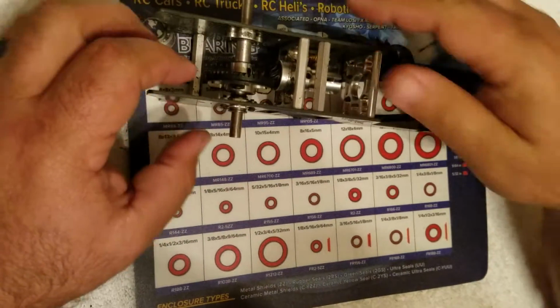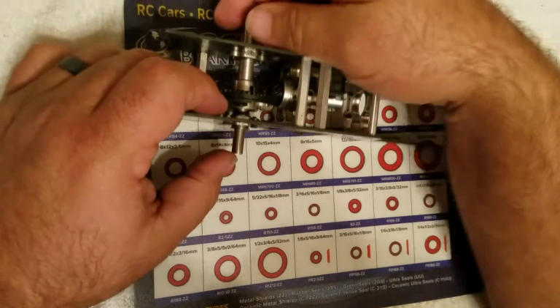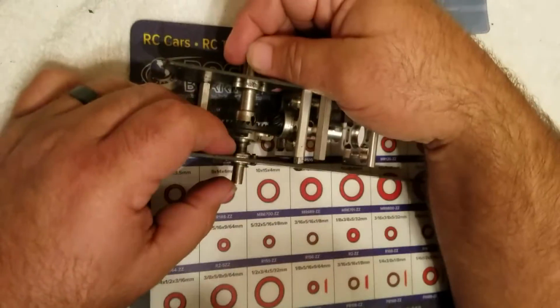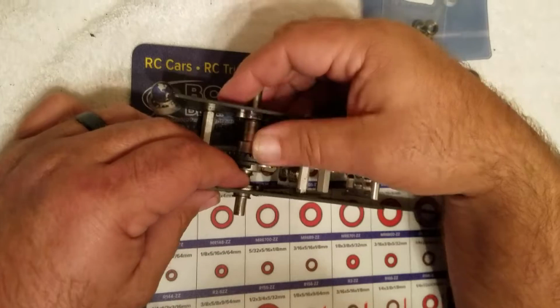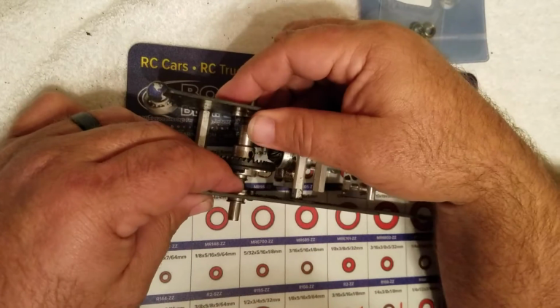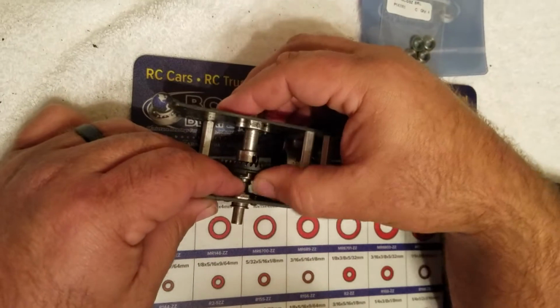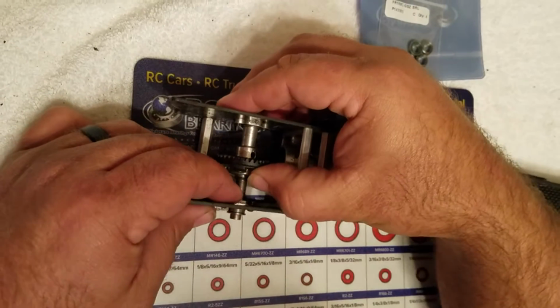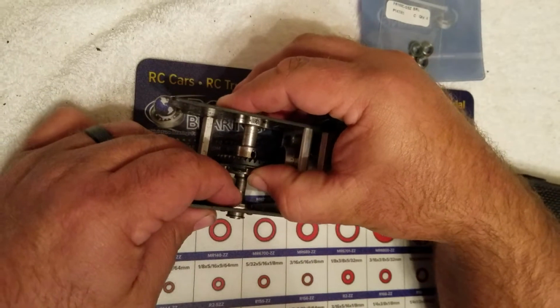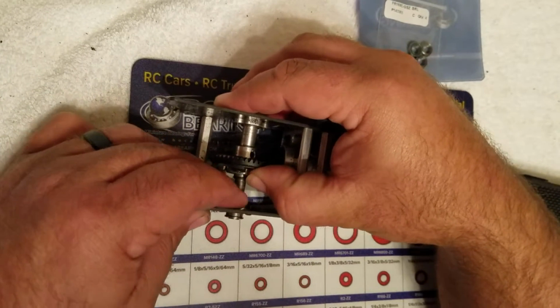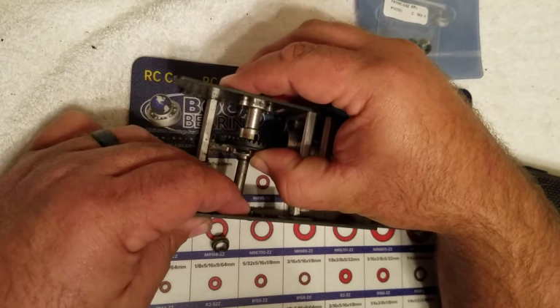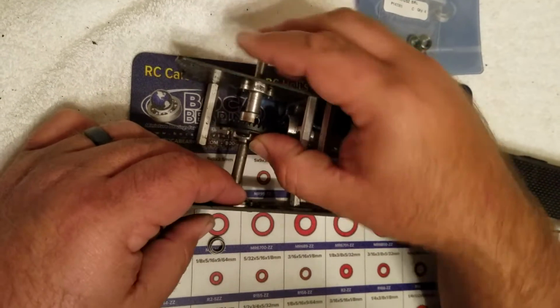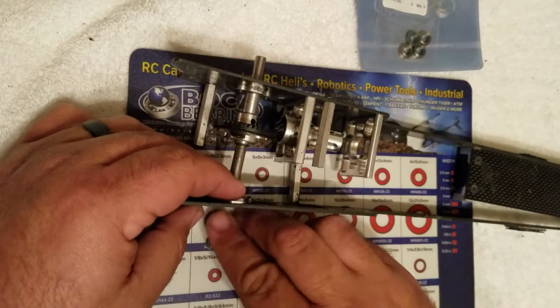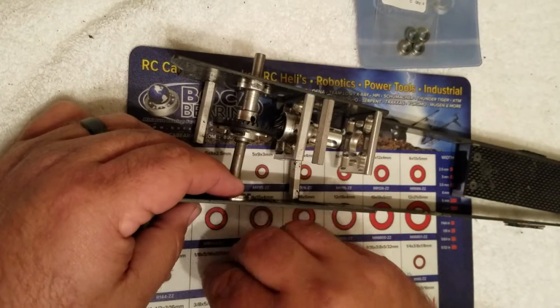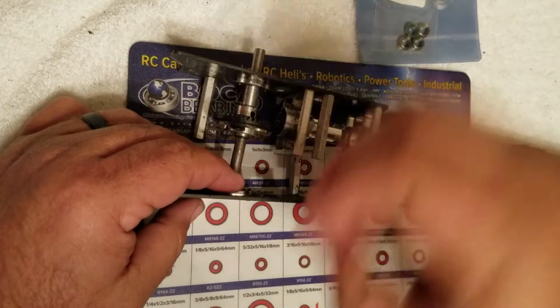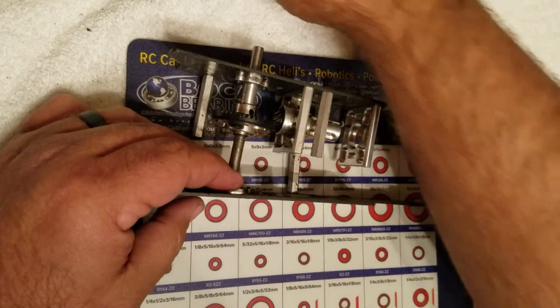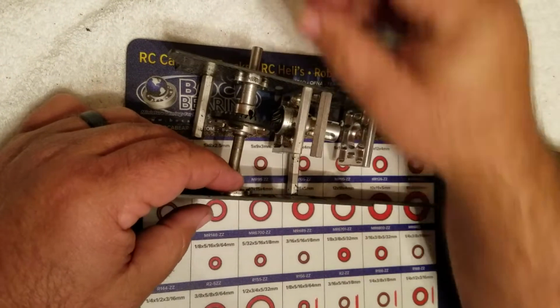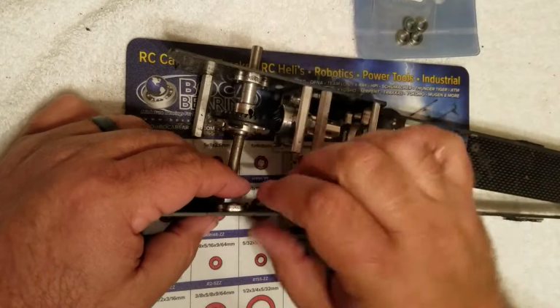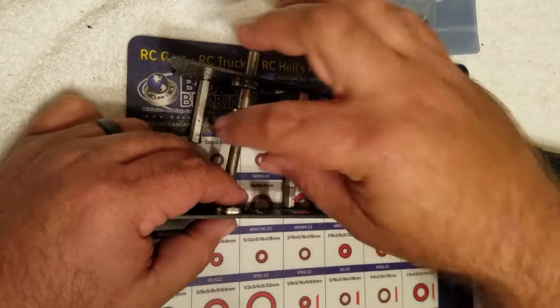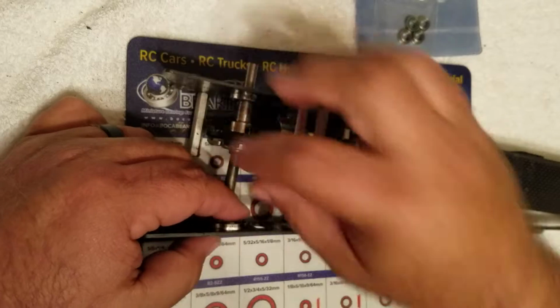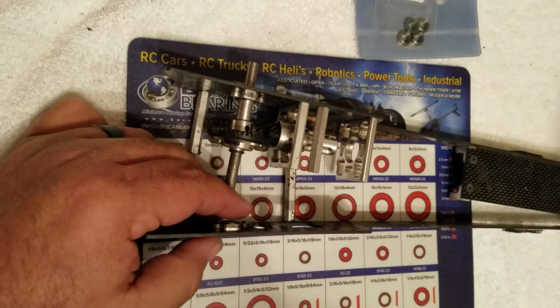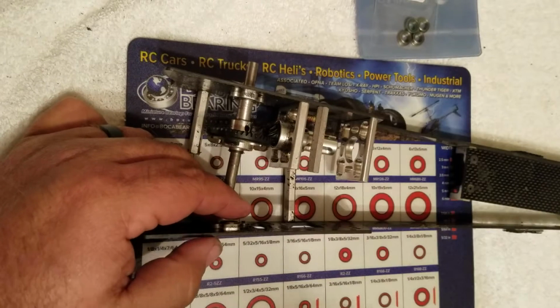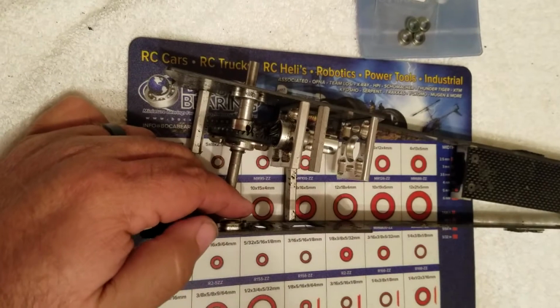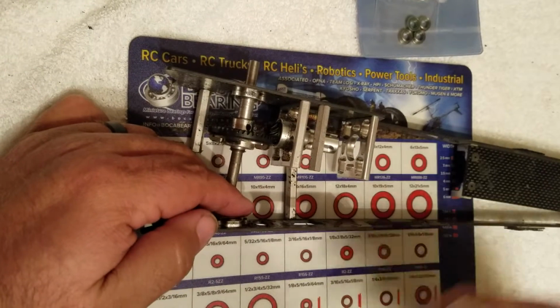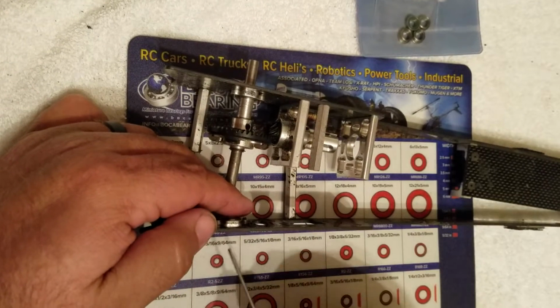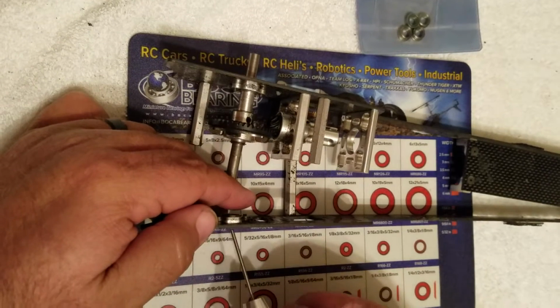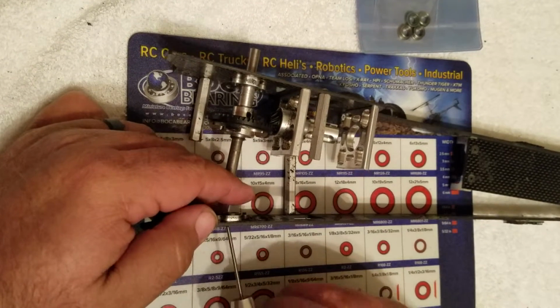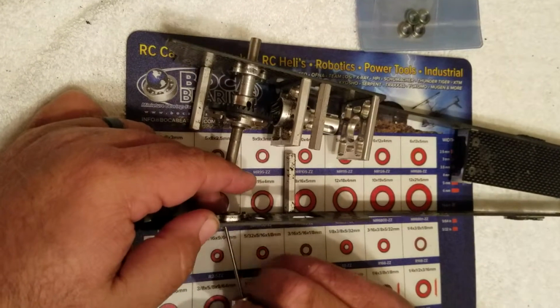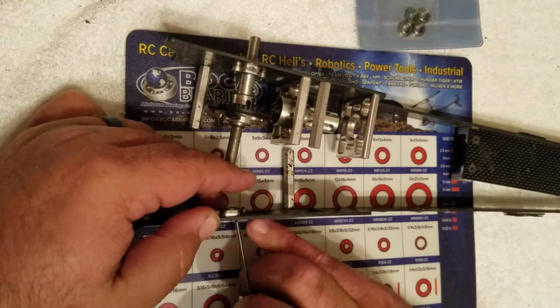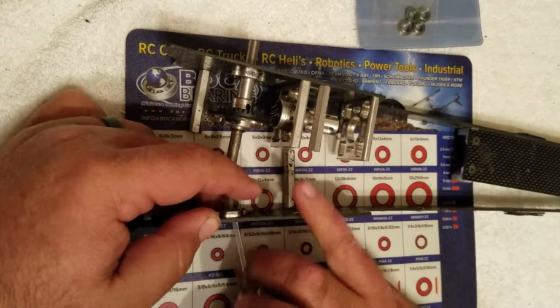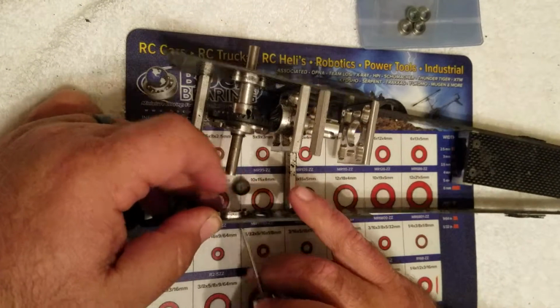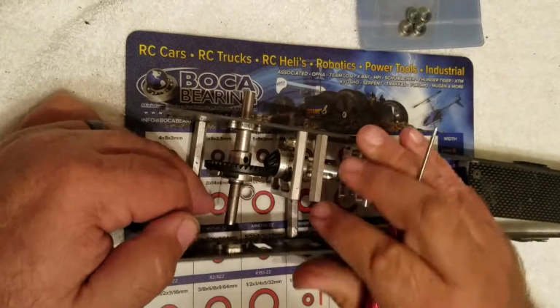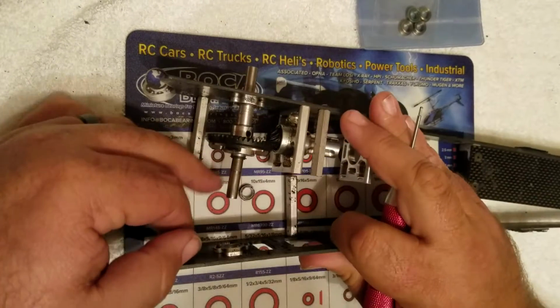This chassis has two bearings on each side. One of them just falls right out — there's a little carrier. The inside one, you just kind of push on it and it'll pop right out.